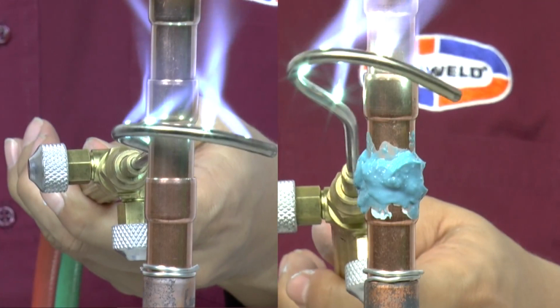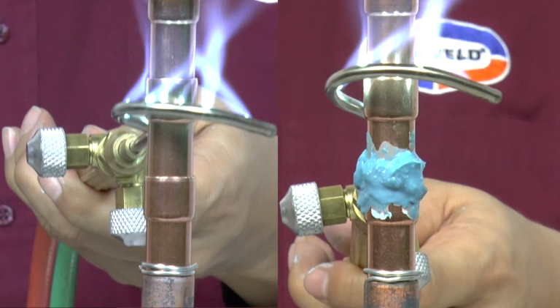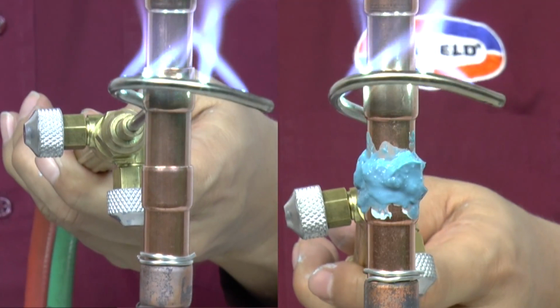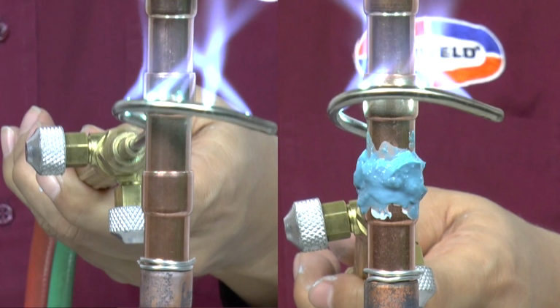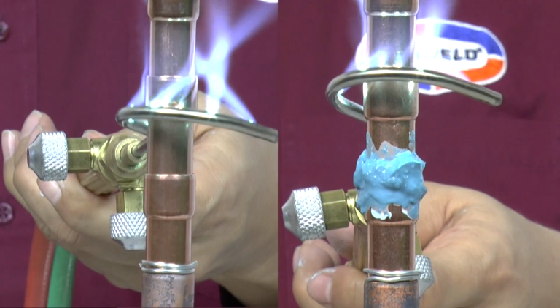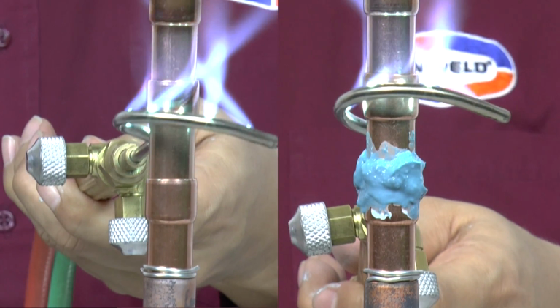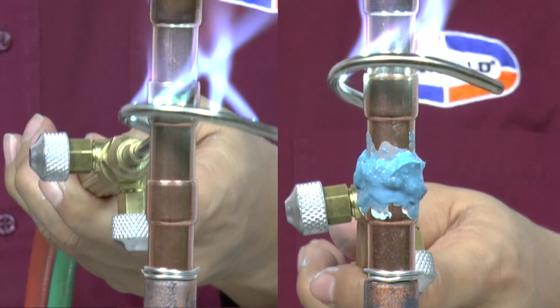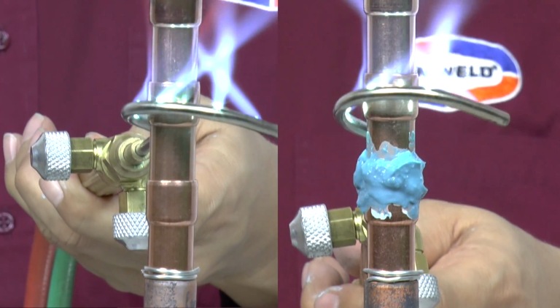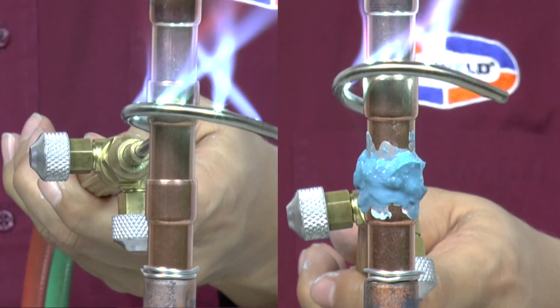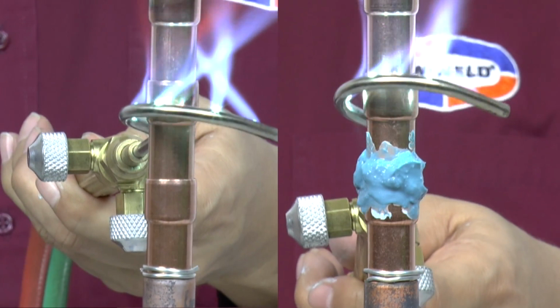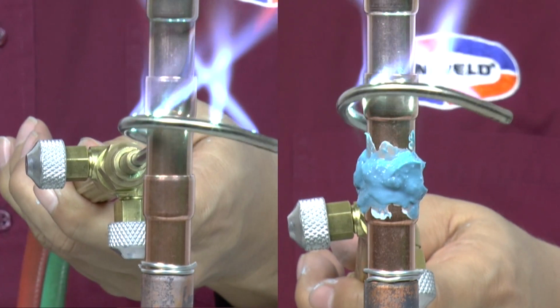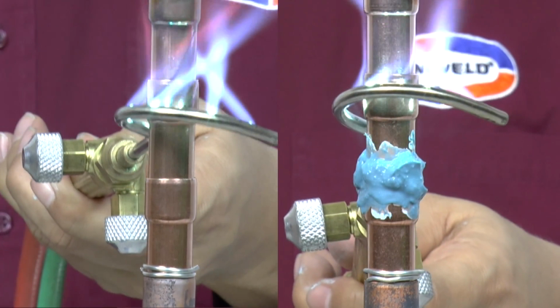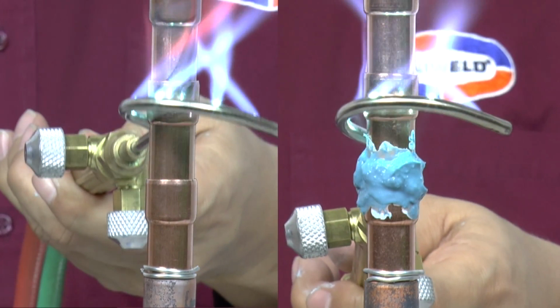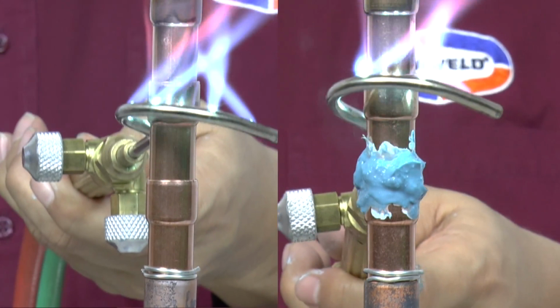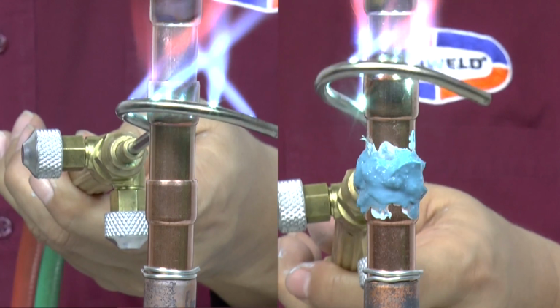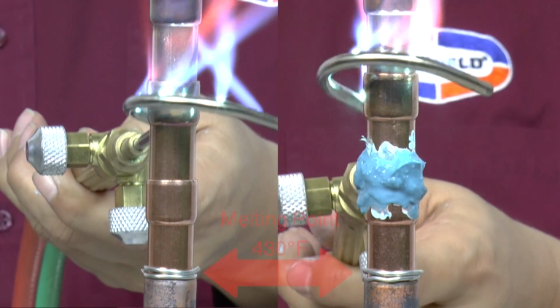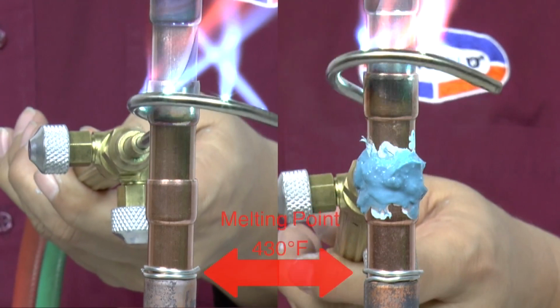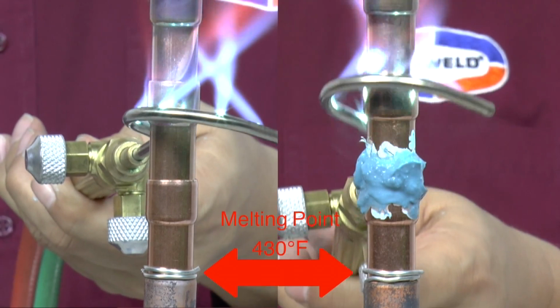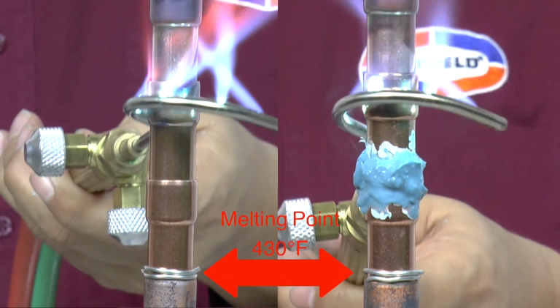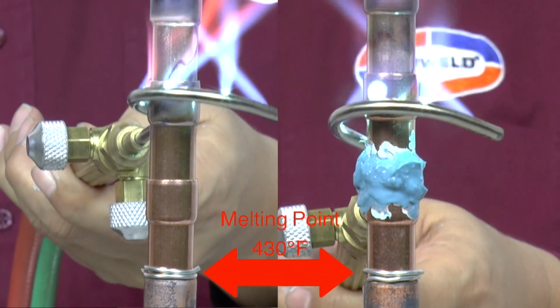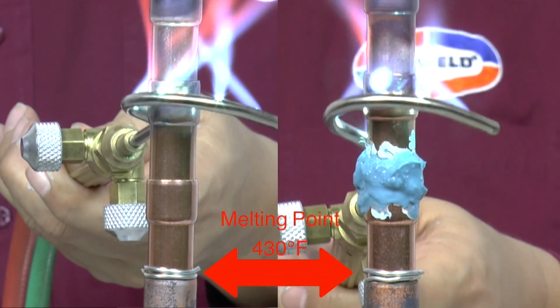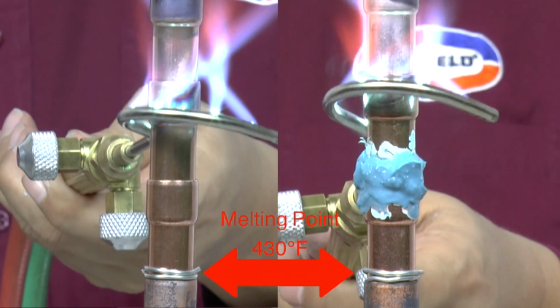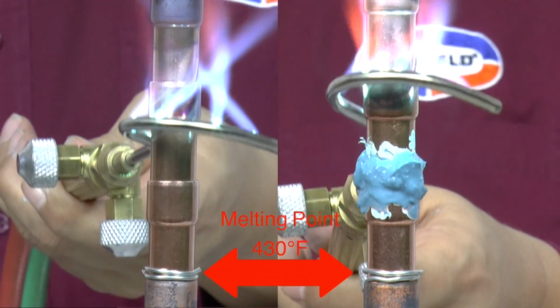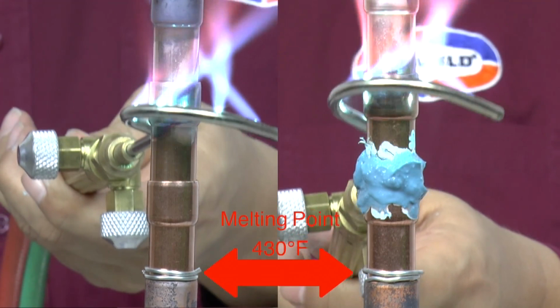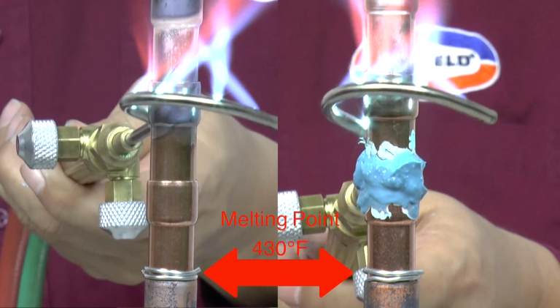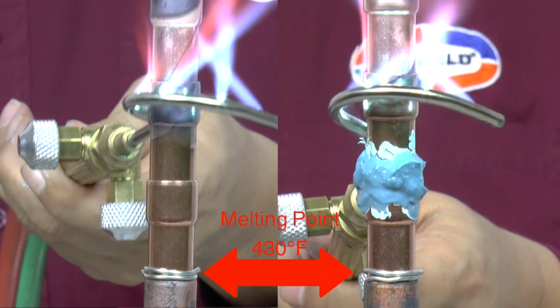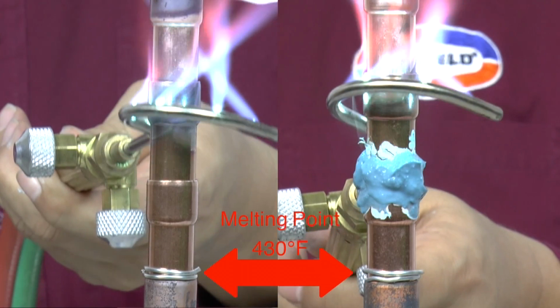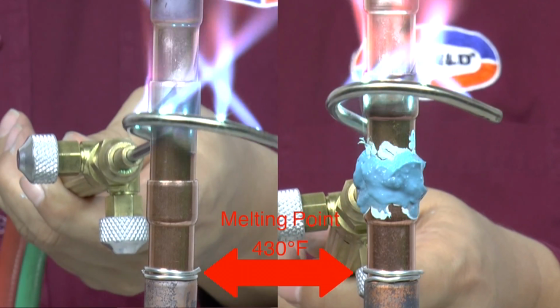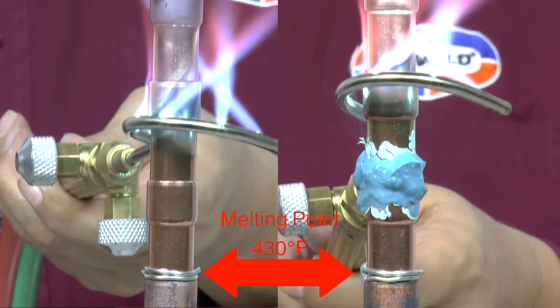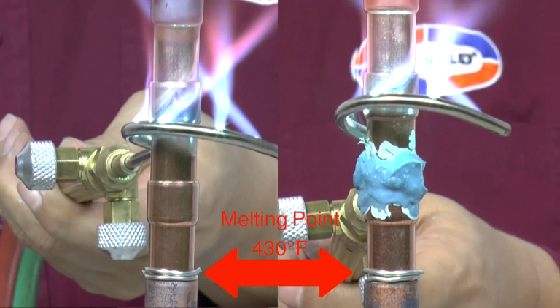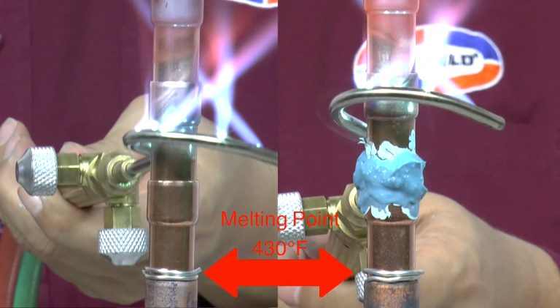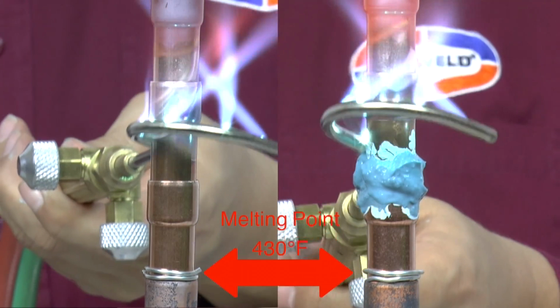In this demonstration, we will show how Cool Blue protects a metal wire with a melting temperature of 430 degrees Fahrenheit. The copper tube on the left is unprotected, and the copper tube on the right uses Cool Blue placed between the wire and the flame.